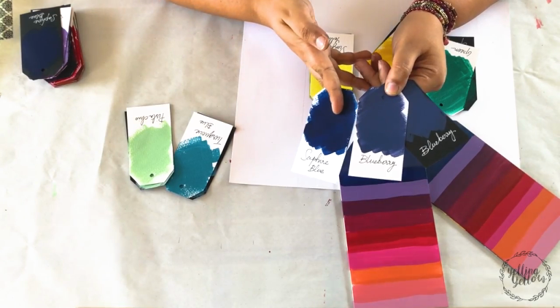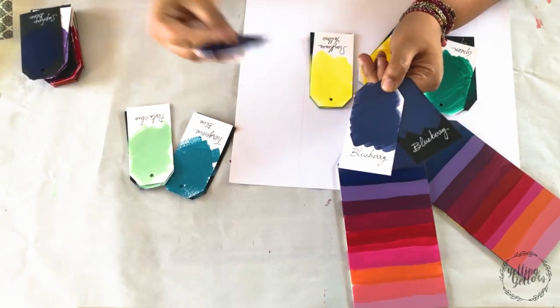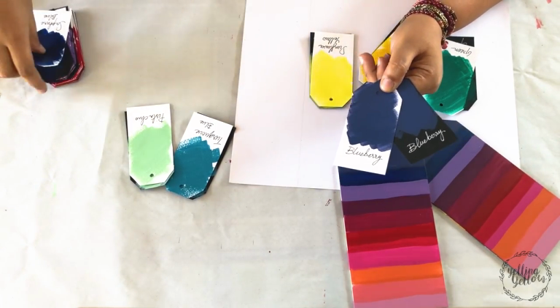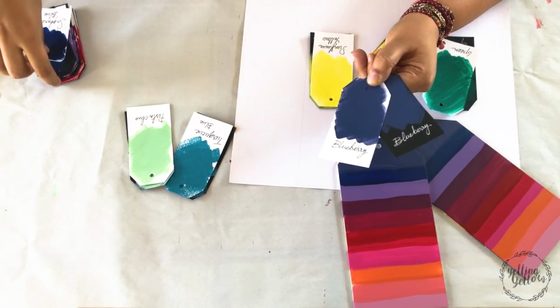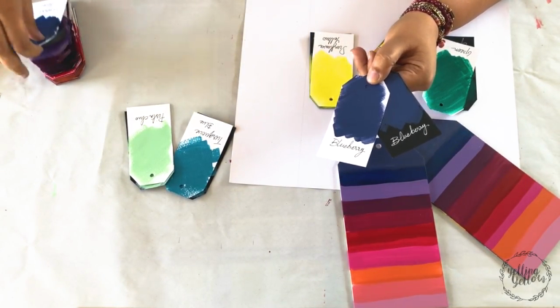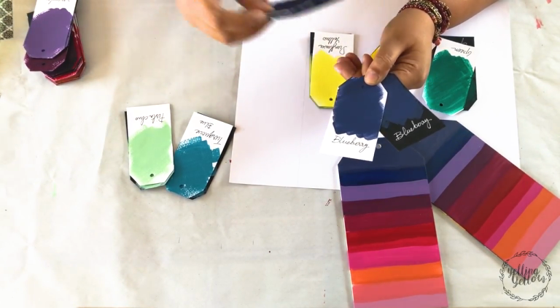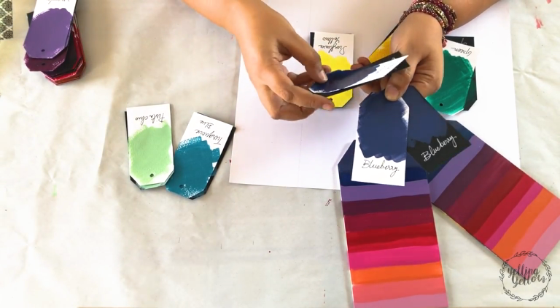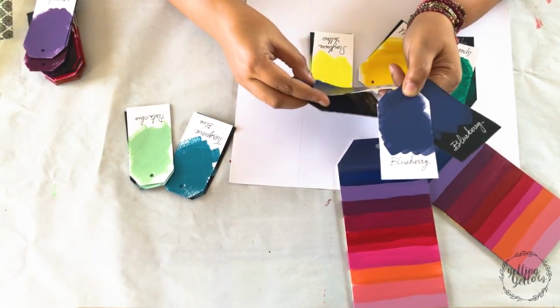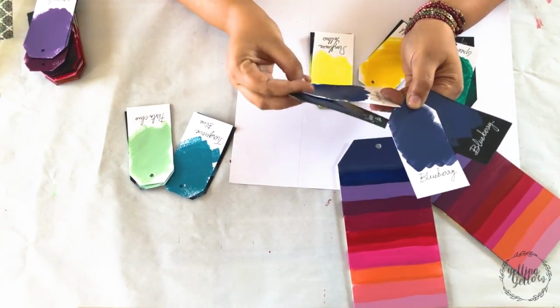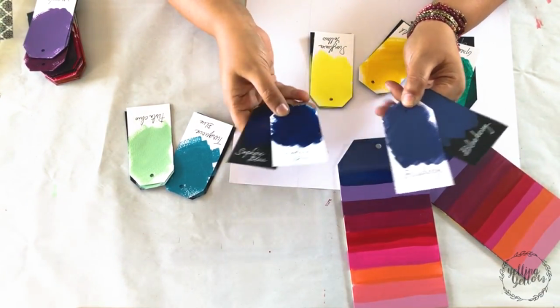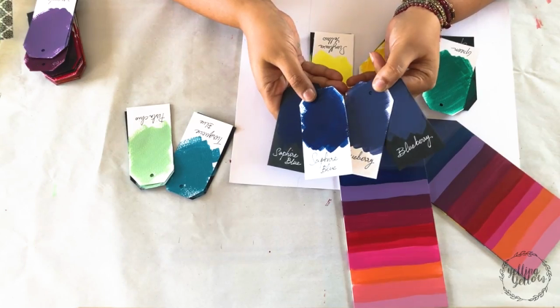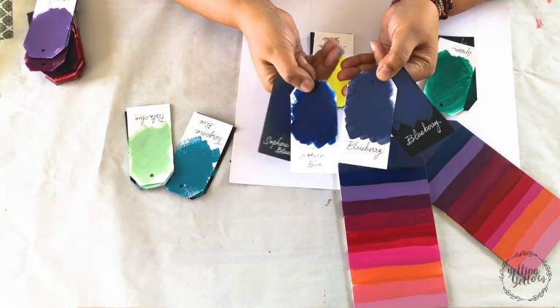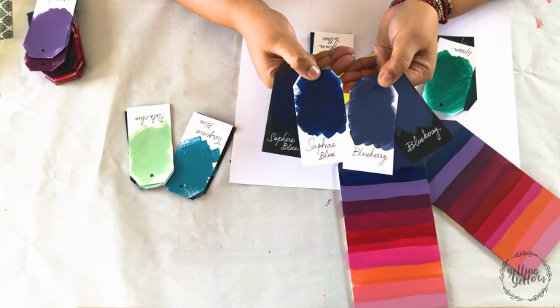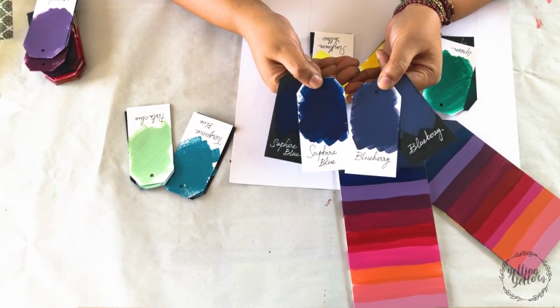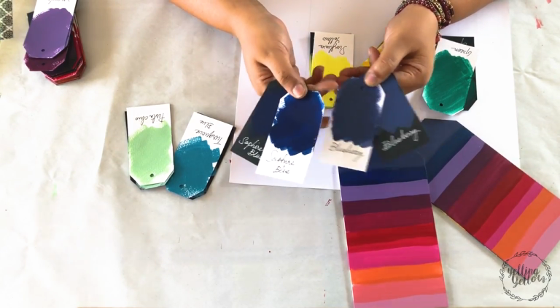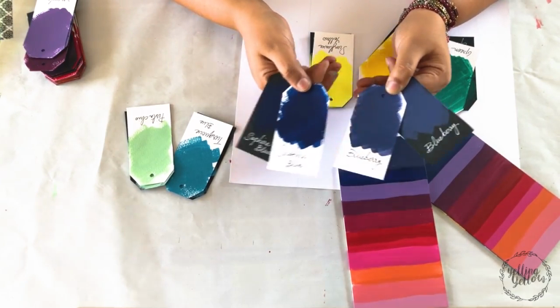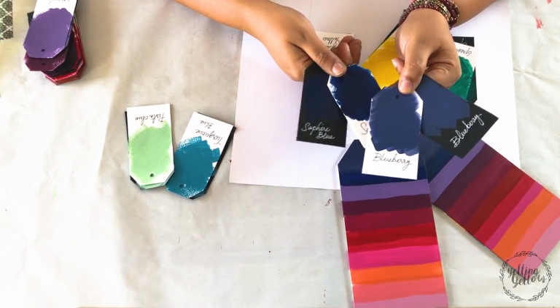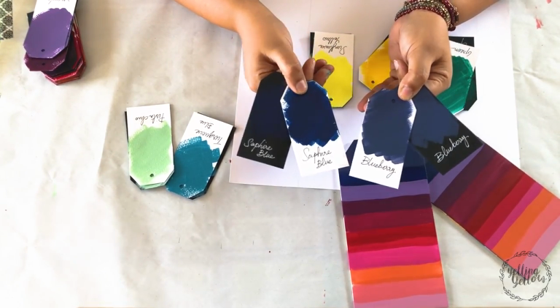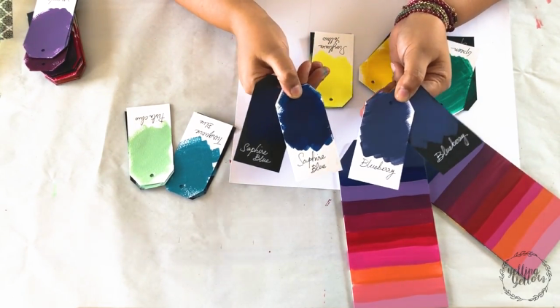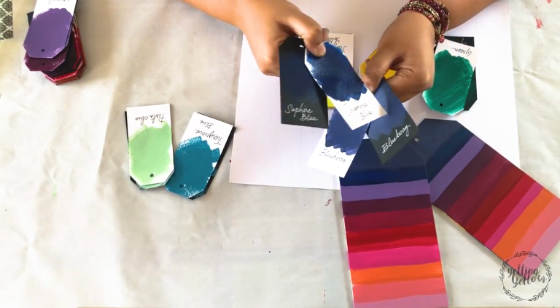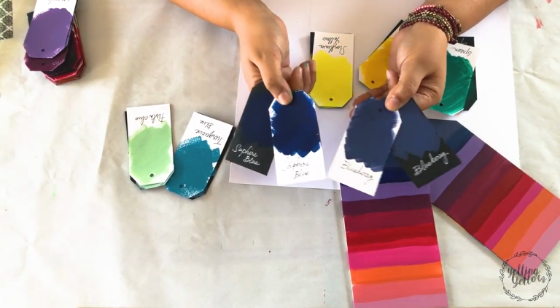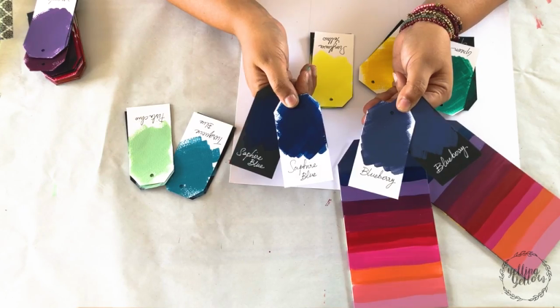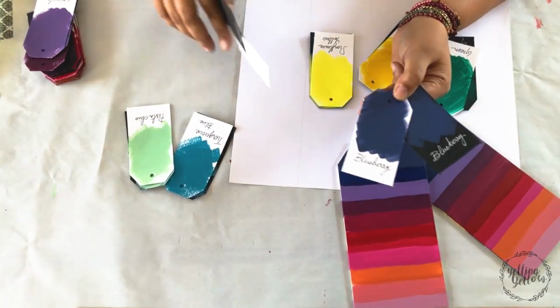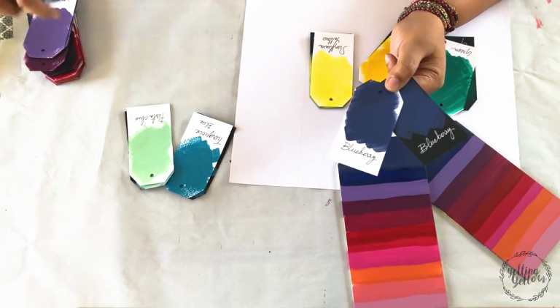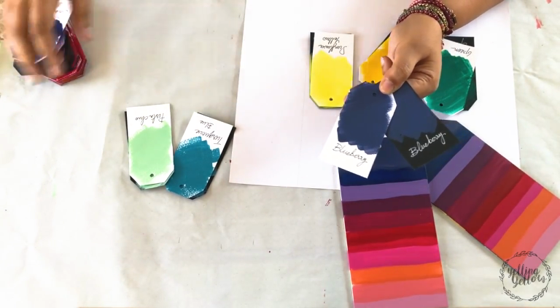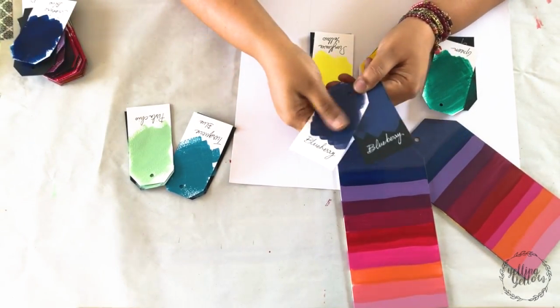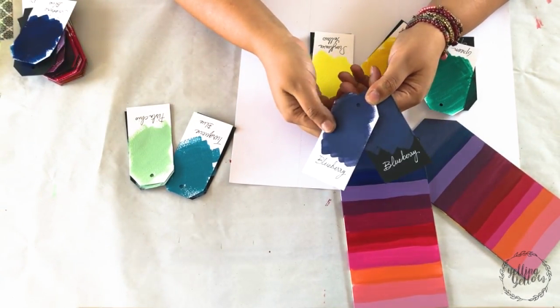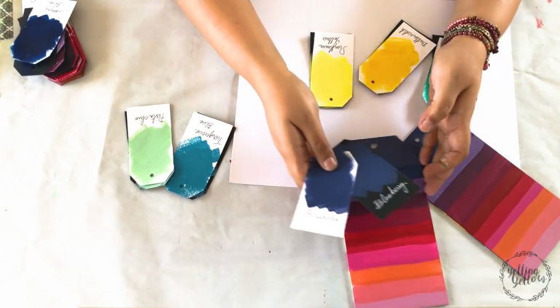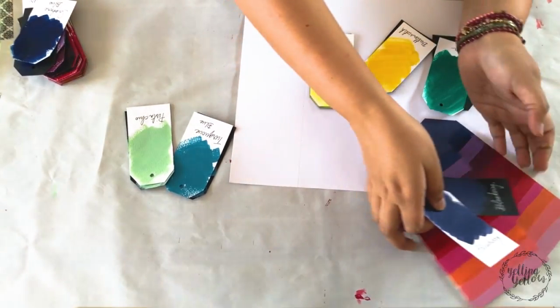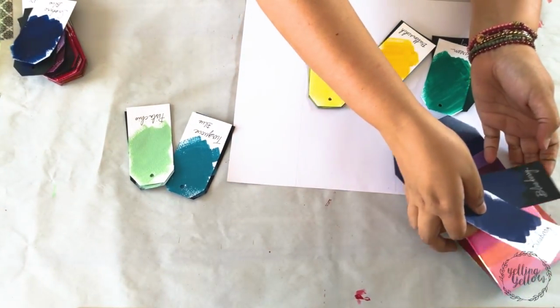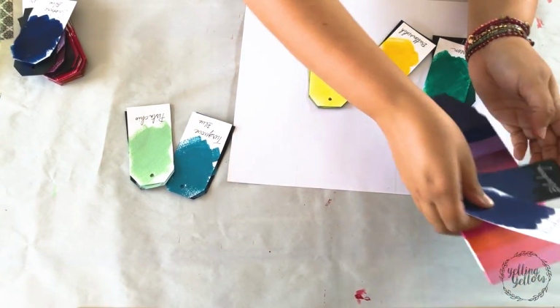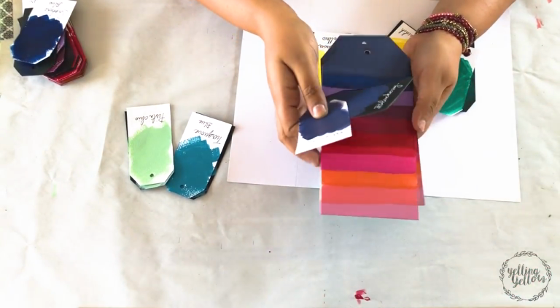This is Blueberry compared with Sapphire. It has more of a gray tone to it. Blueberry is also a beautiful color — it looked fantastic both on white and black cardstock.